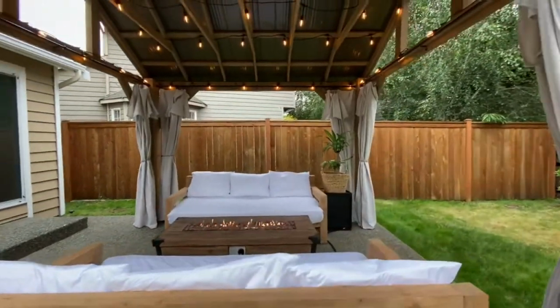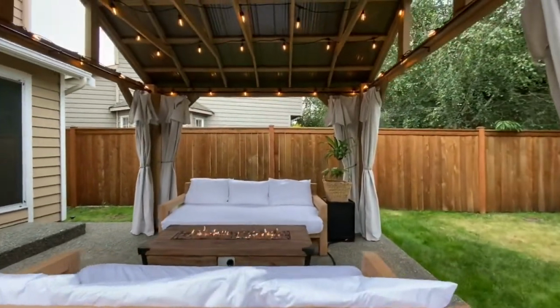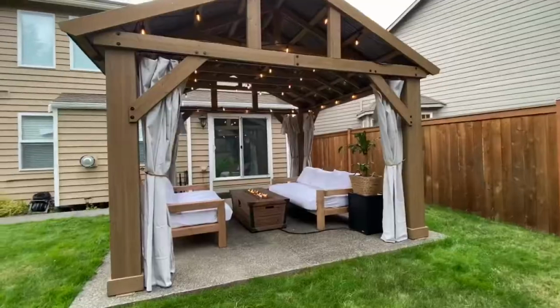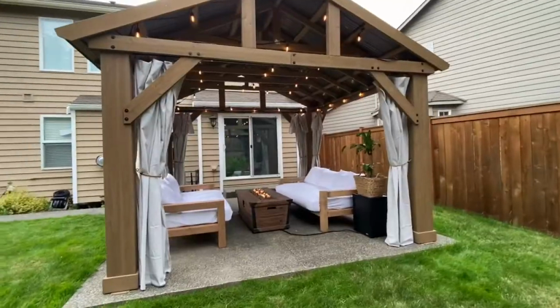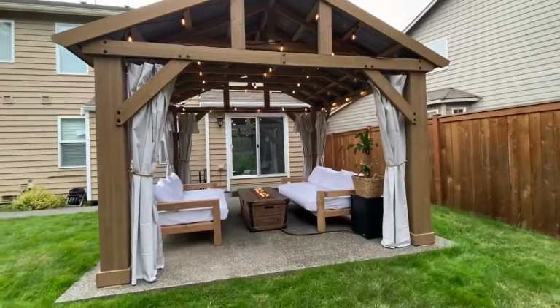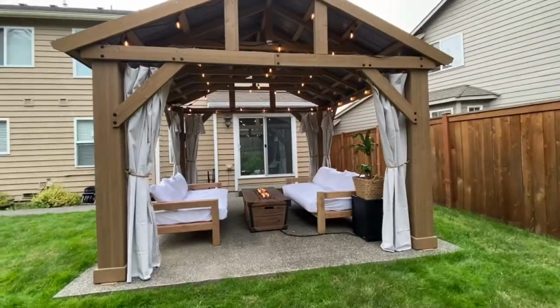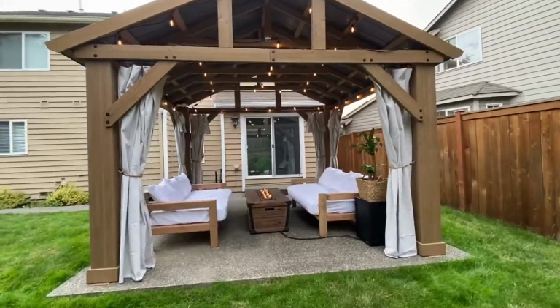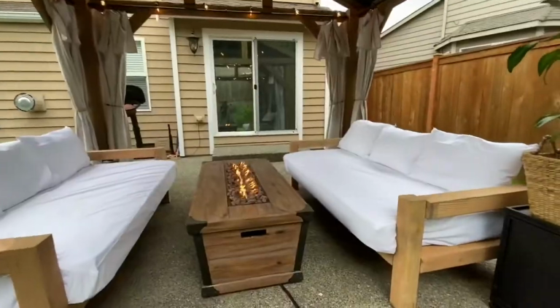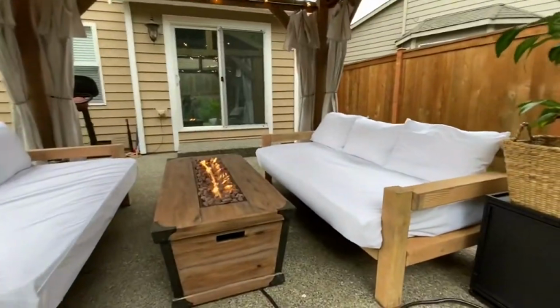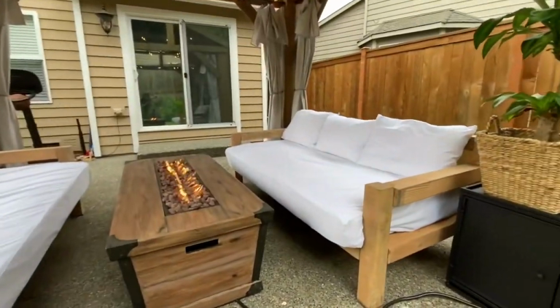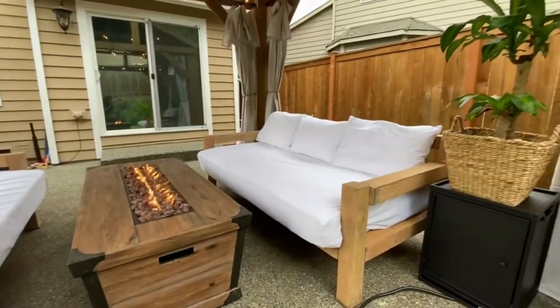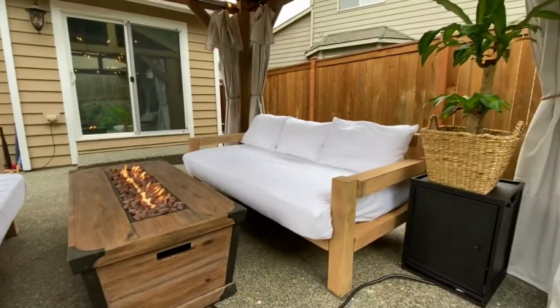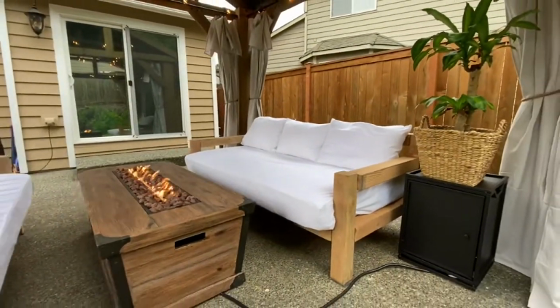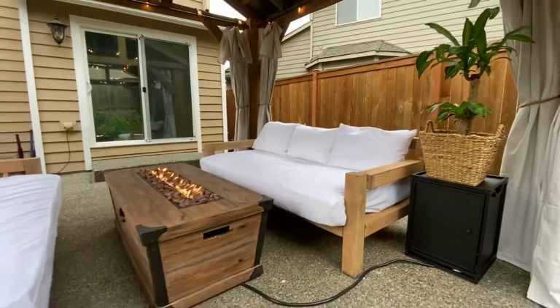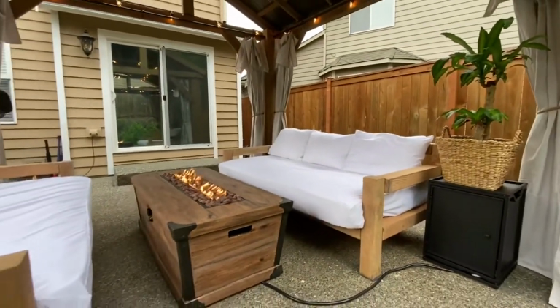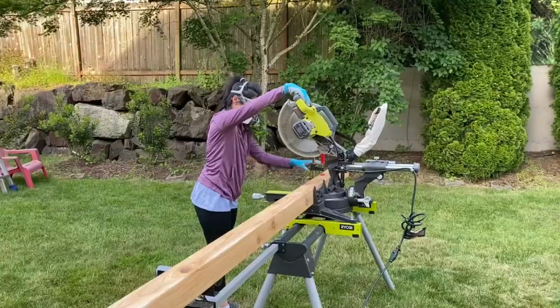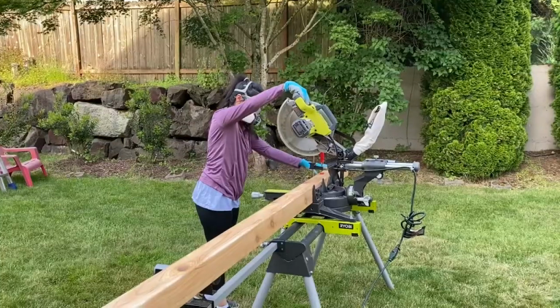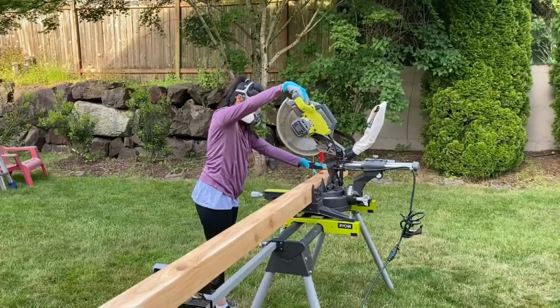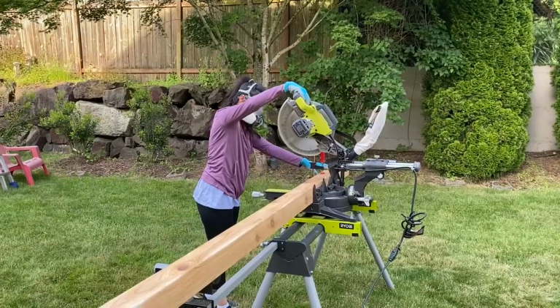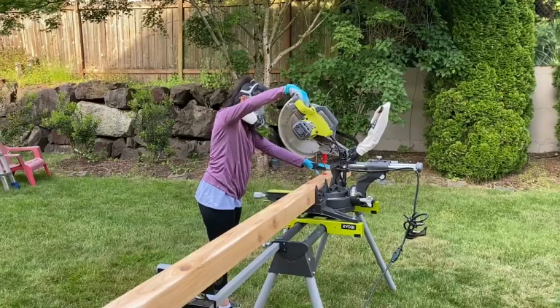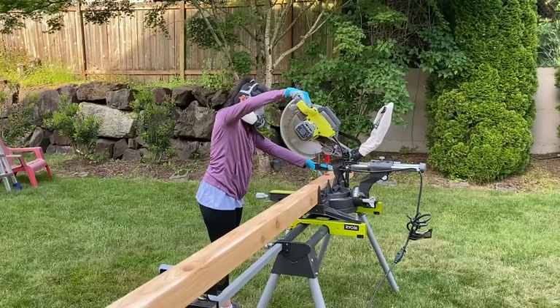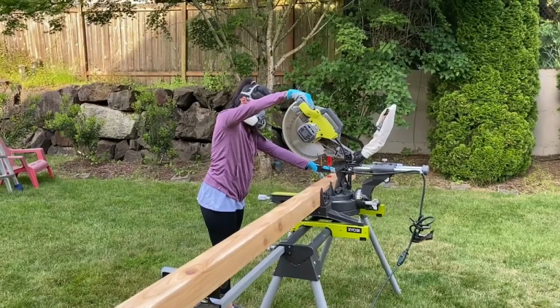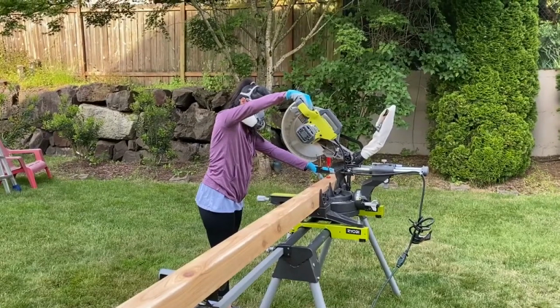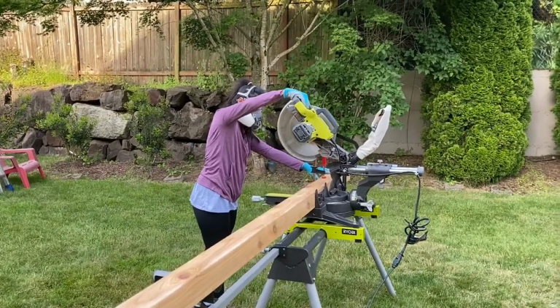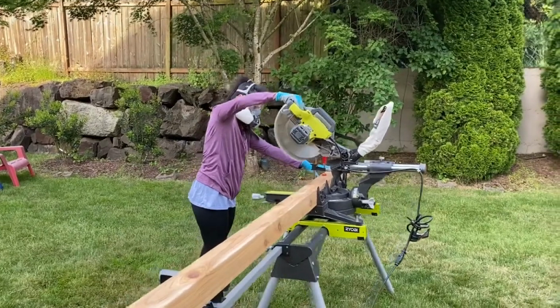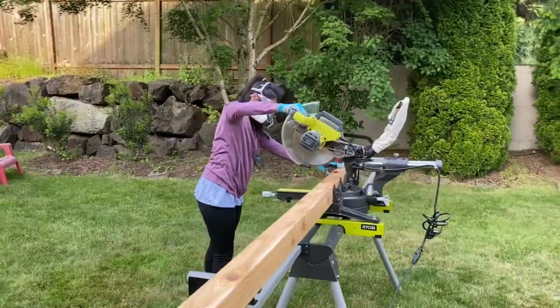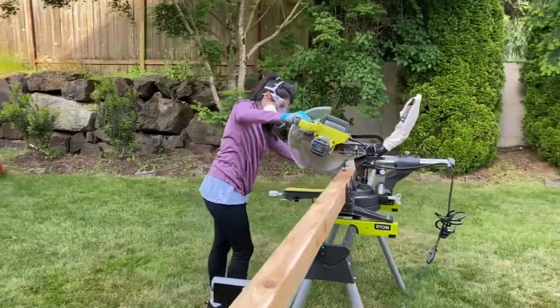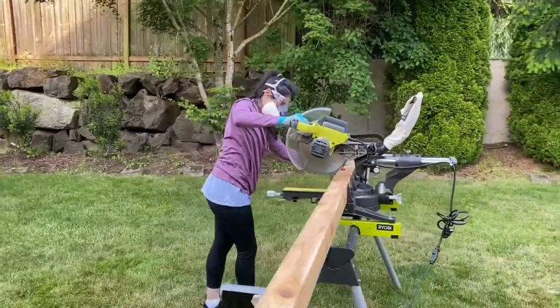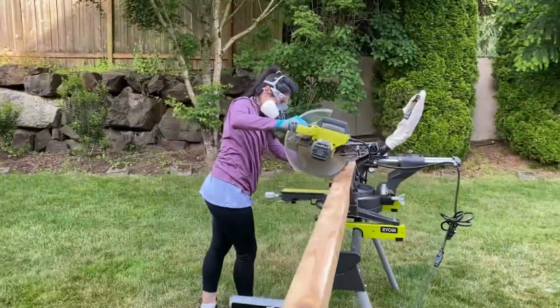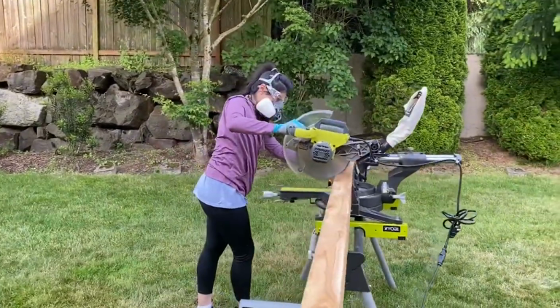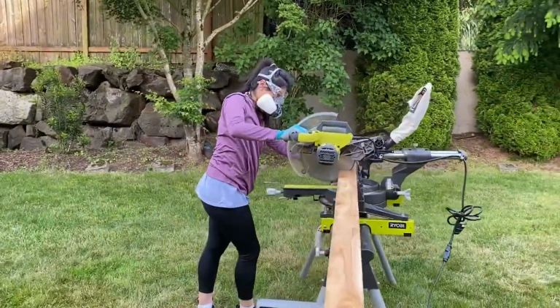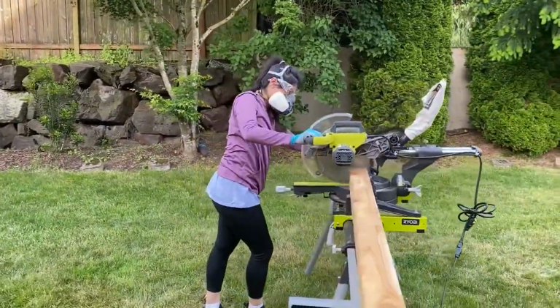We were able to reuse two twin mattresses and six standard pillows from our guest bedroom. Each sofa requires six 30-inch cuts, two 24-inch cuts, and four 72-inch cuts.